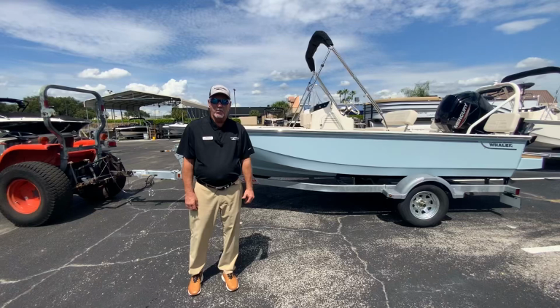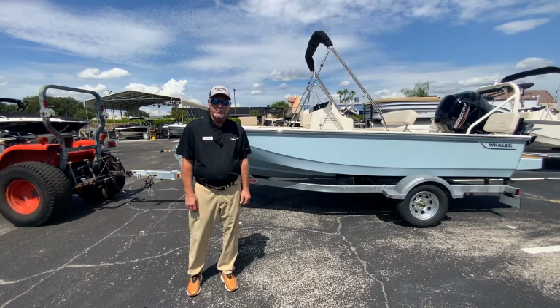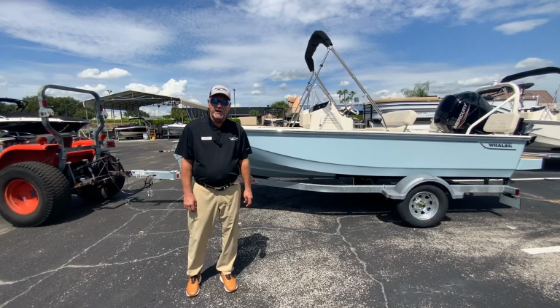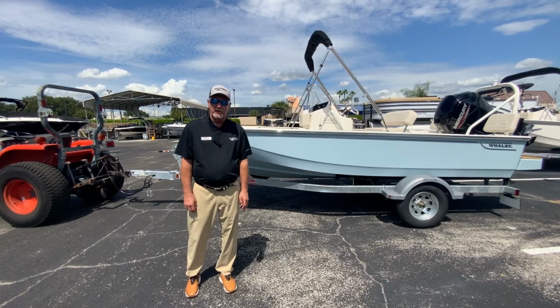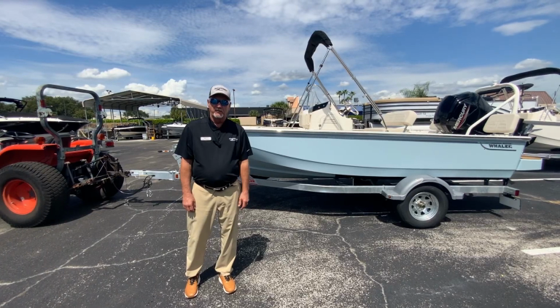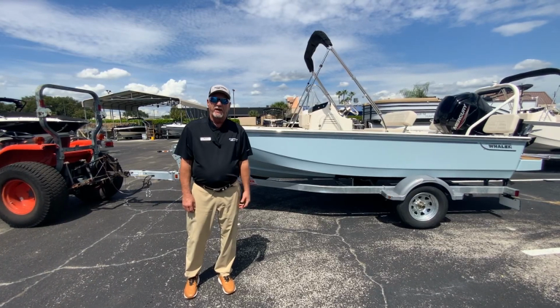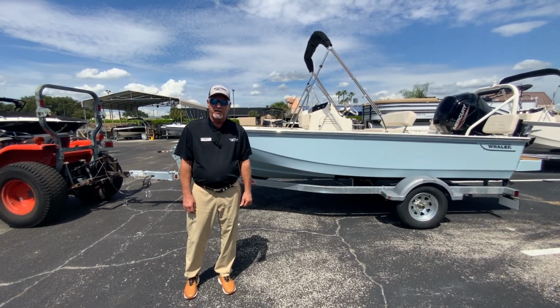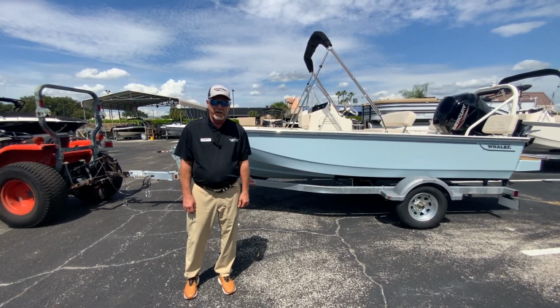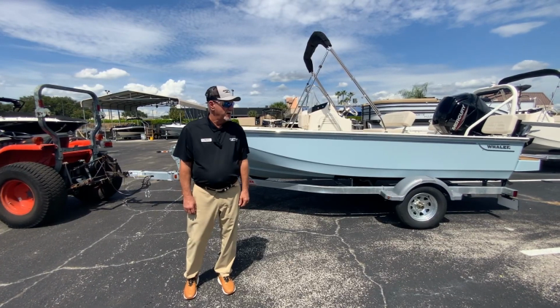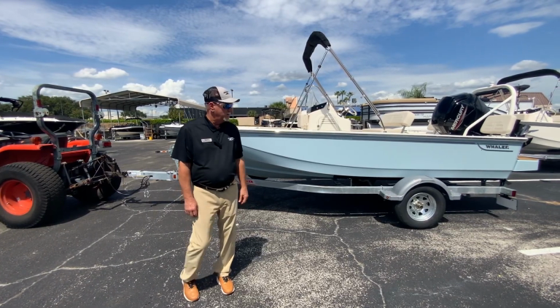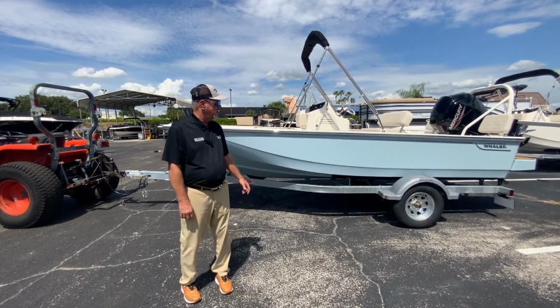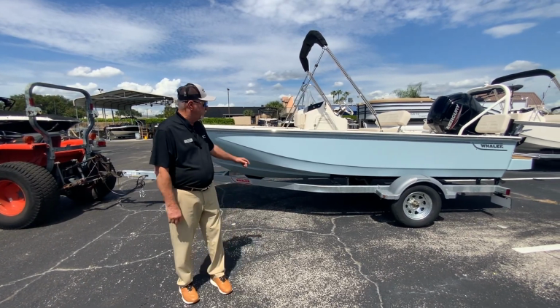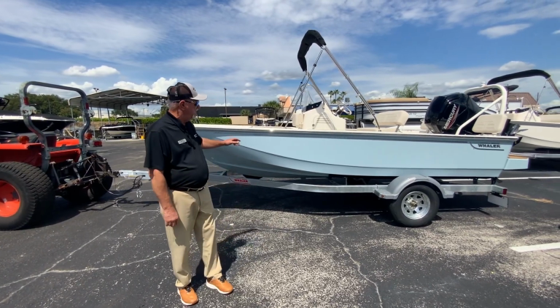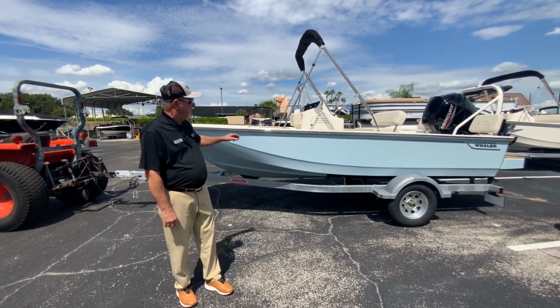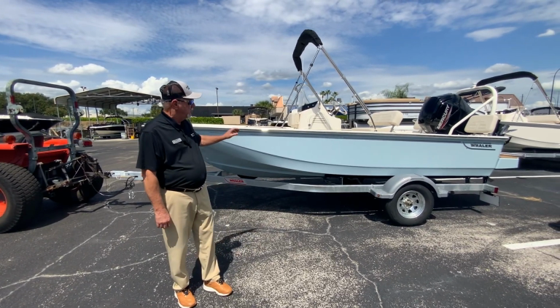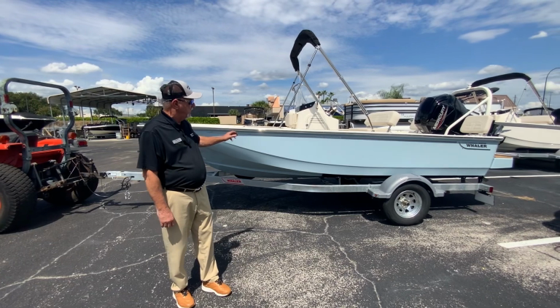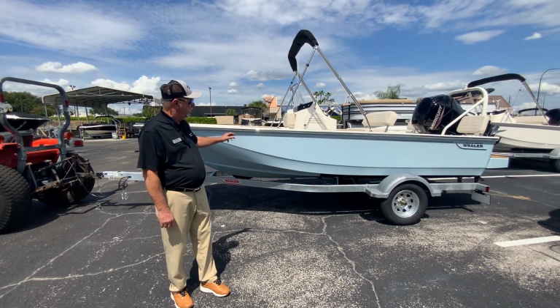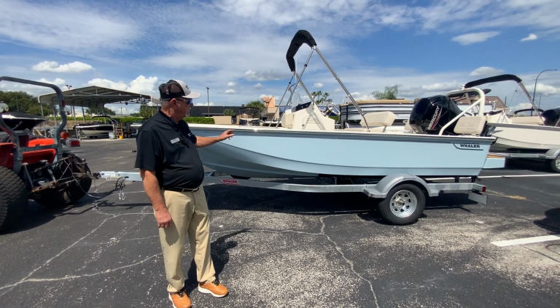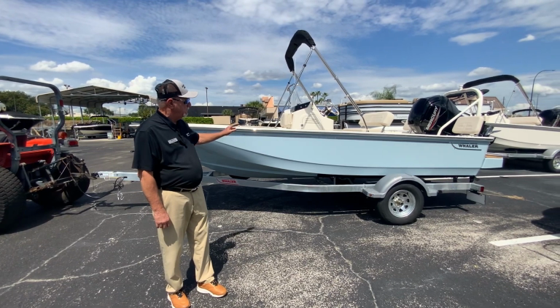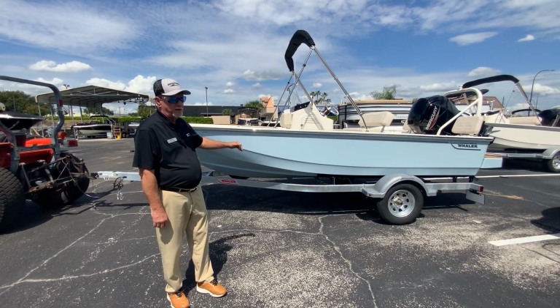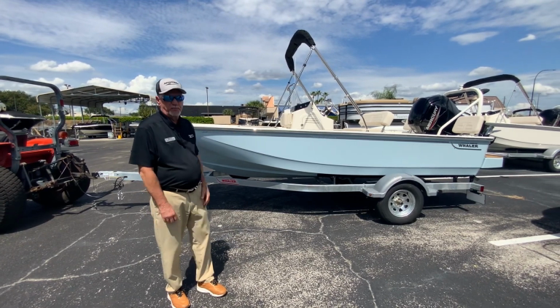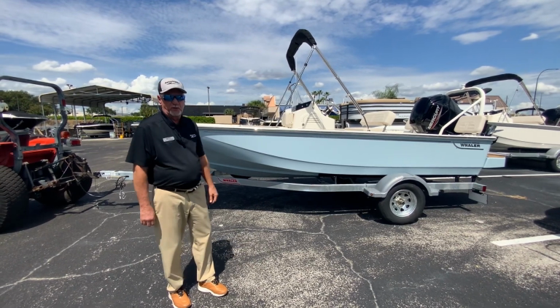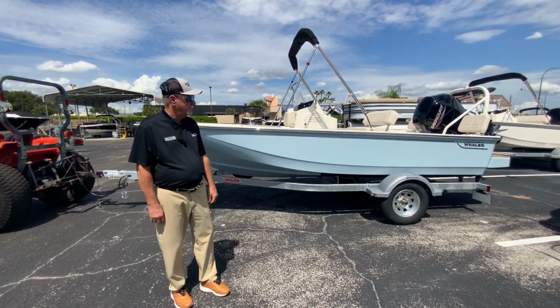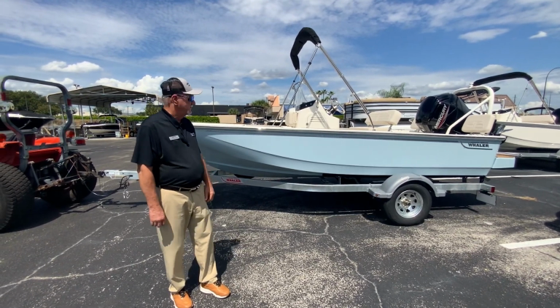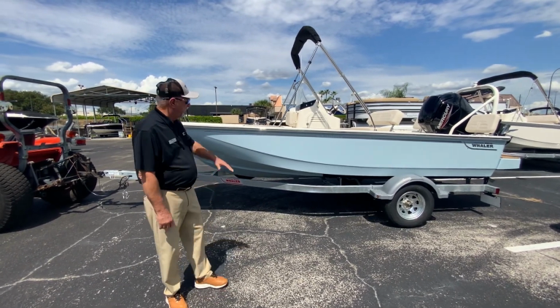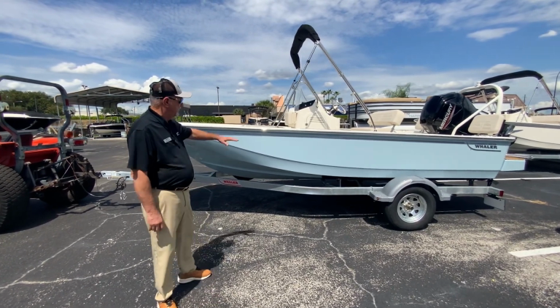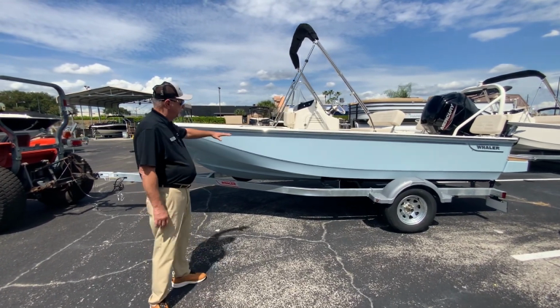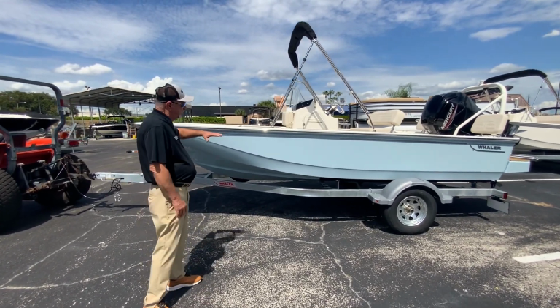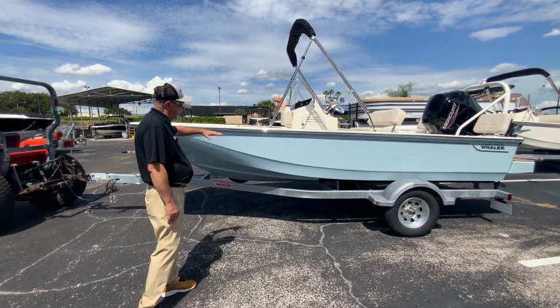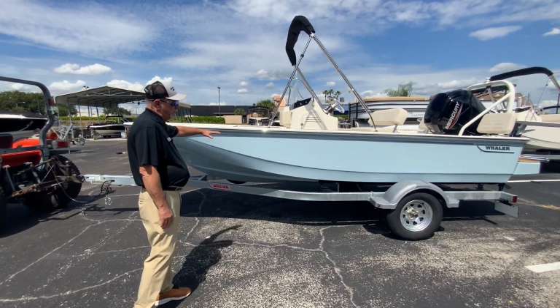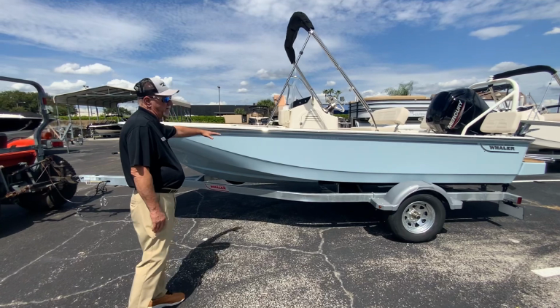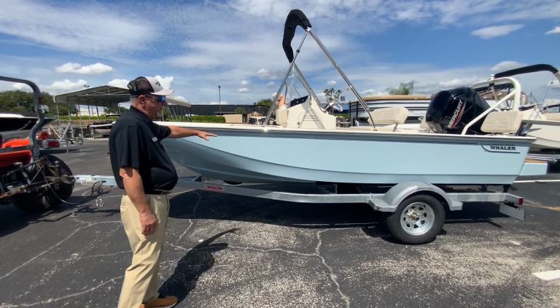Hi, welcome to MarineMax Orlando. Dale Hancock here today. We're going to take a look at this brand new 2024 17 Montauk from Boston Whaler. First of all, you'll see it's this beautiful light blue color right here.